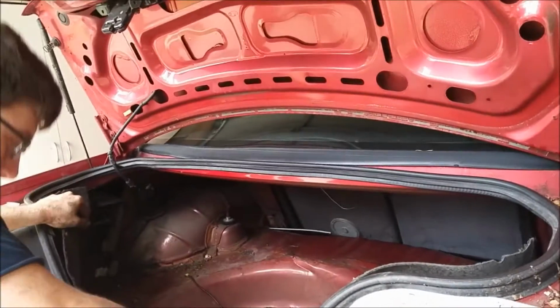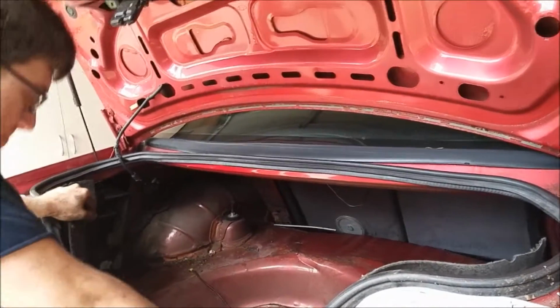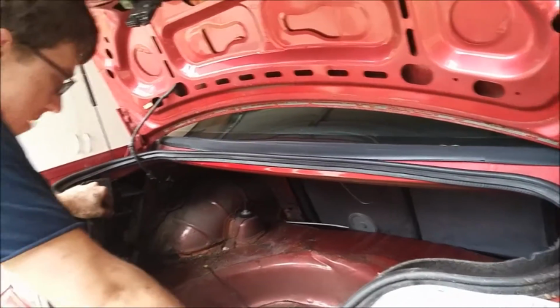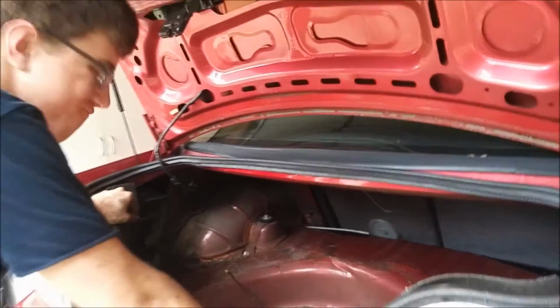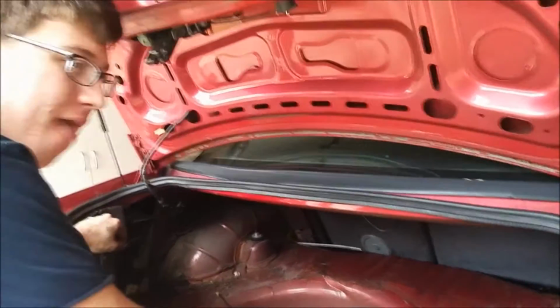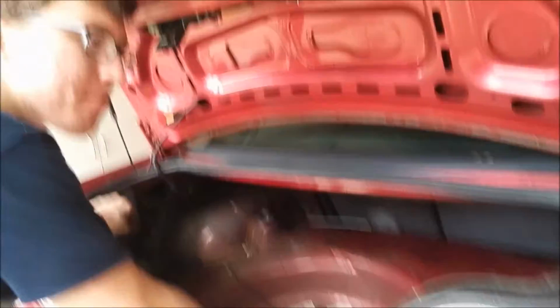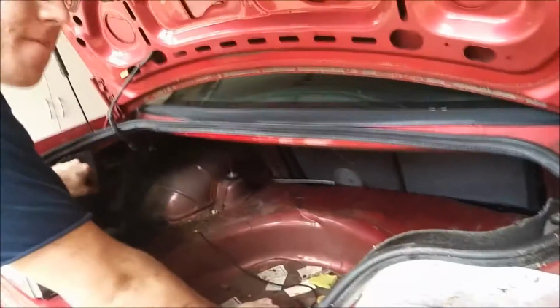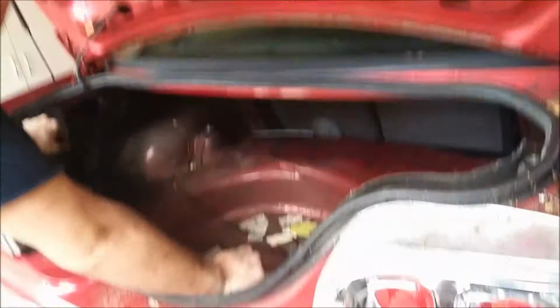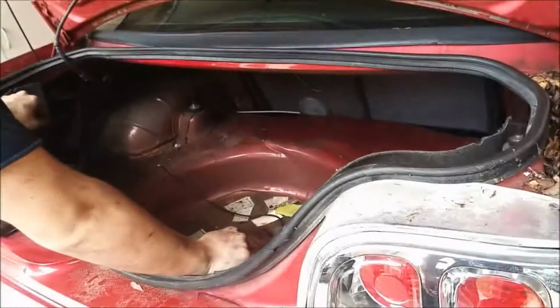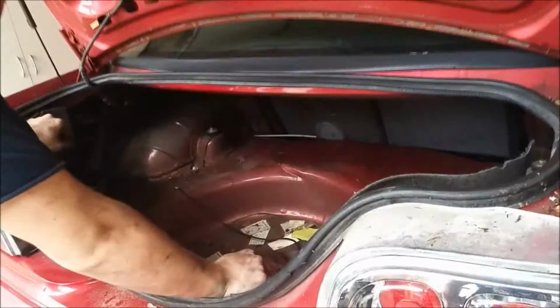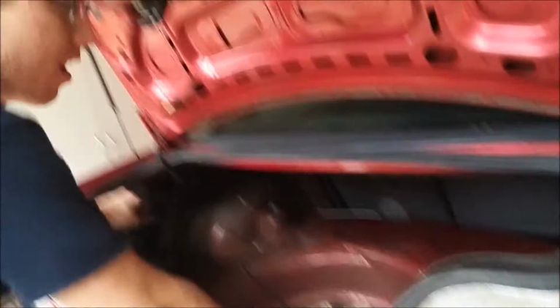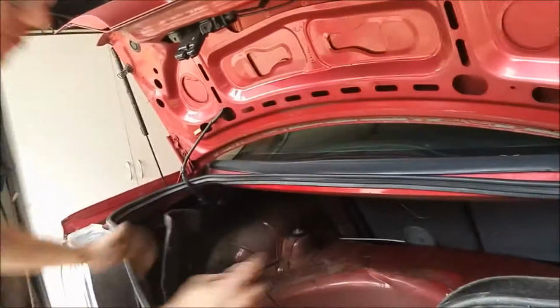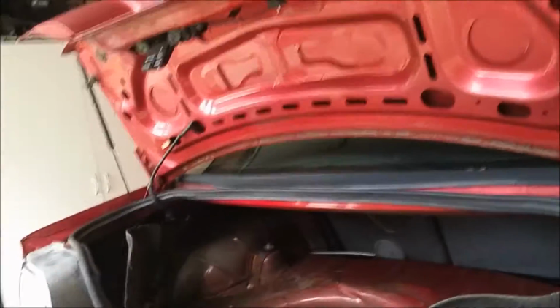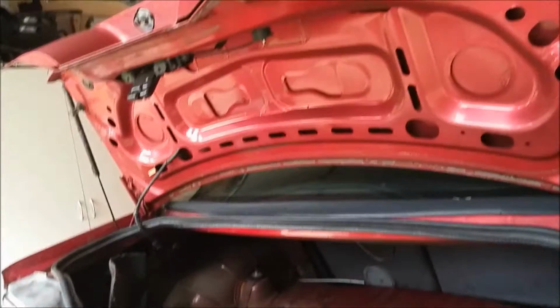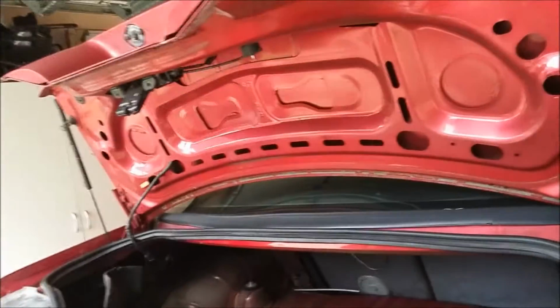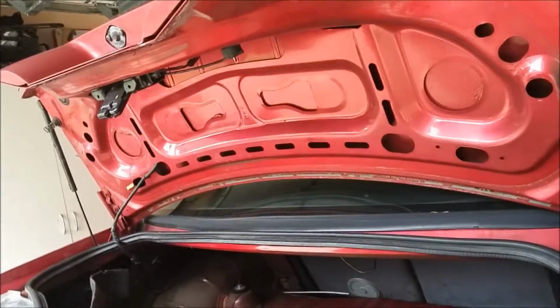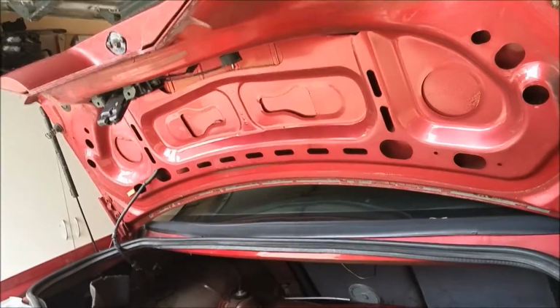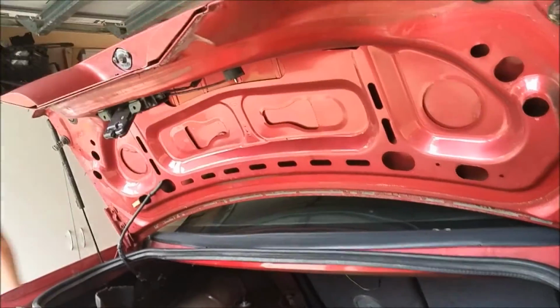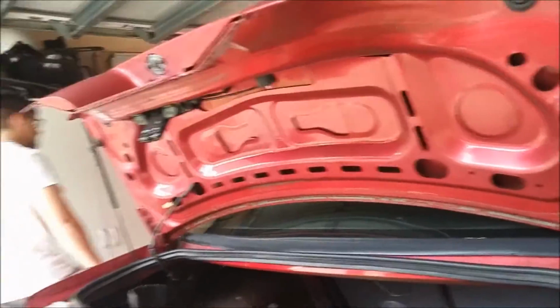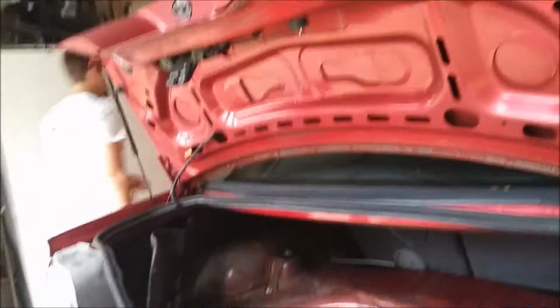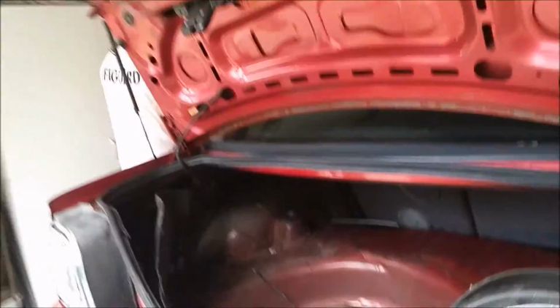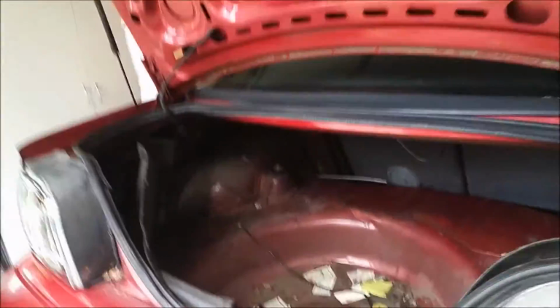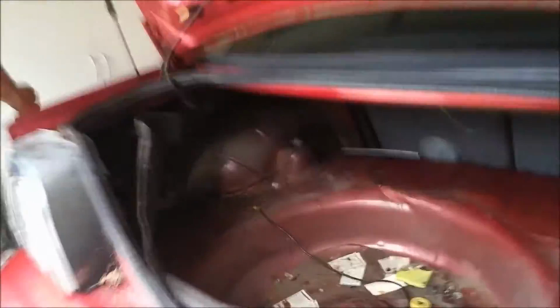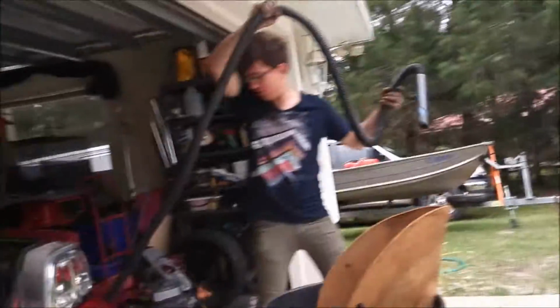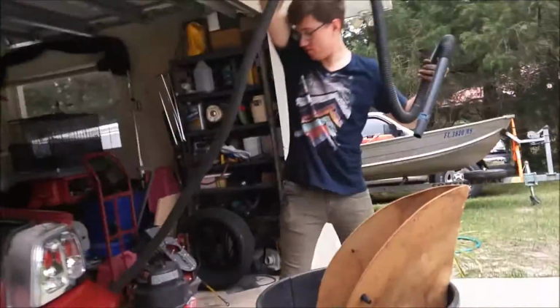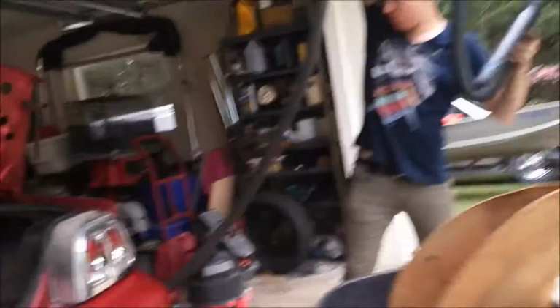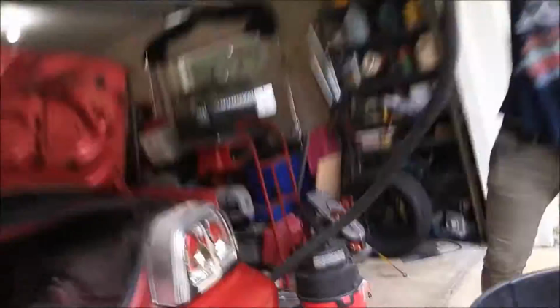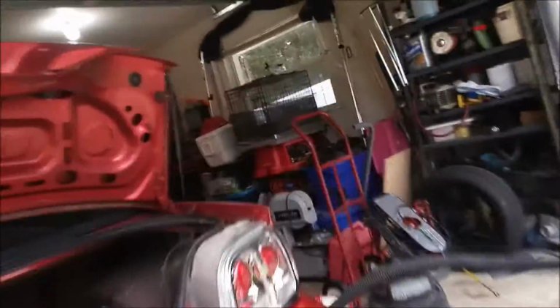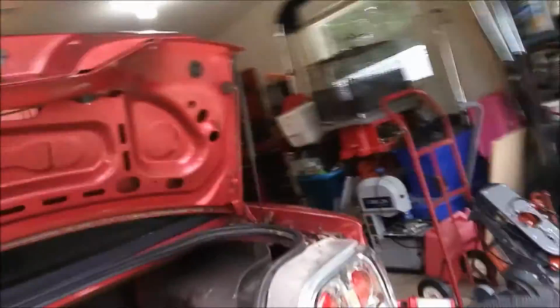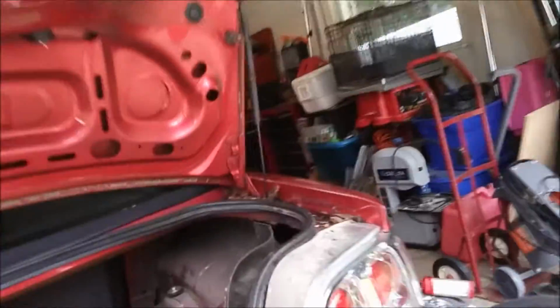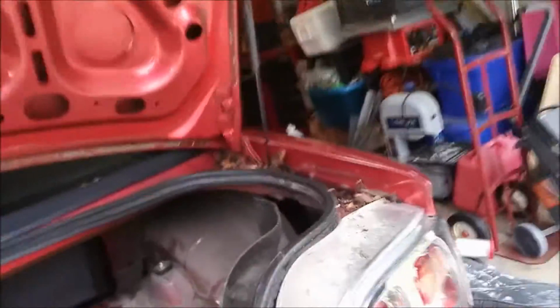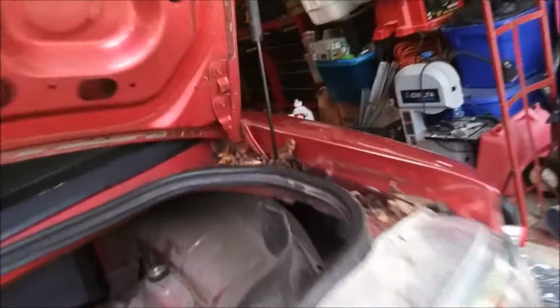Alright, shop vac time! Get all up in here.